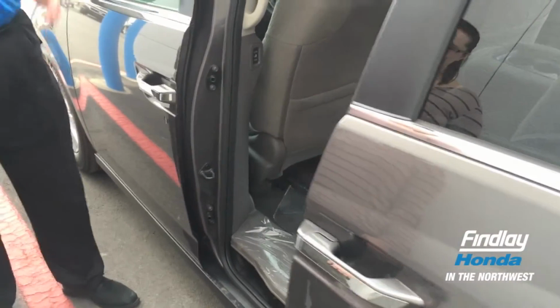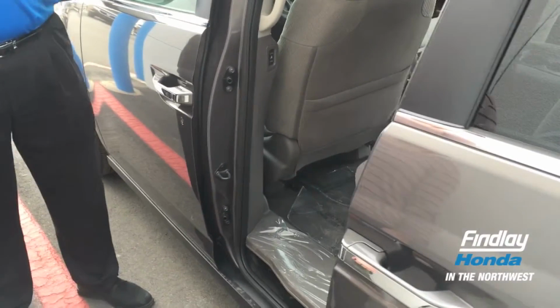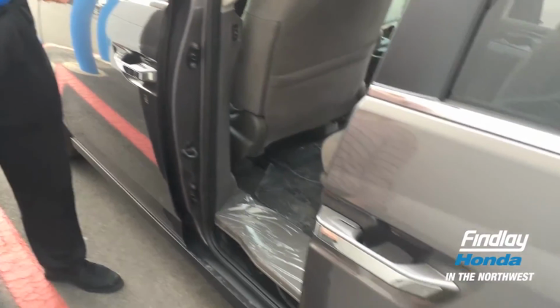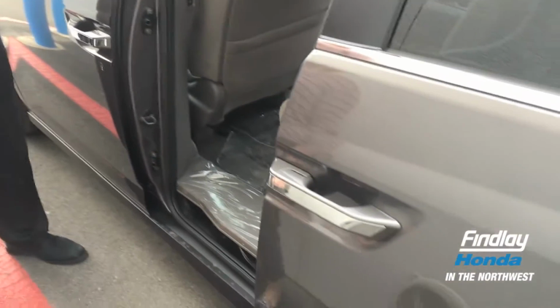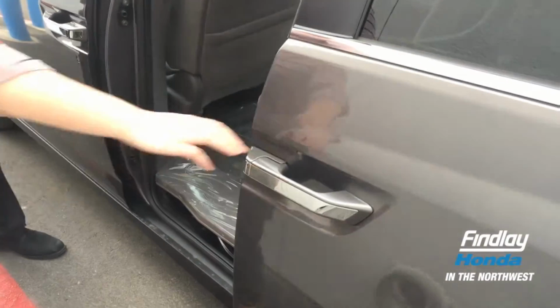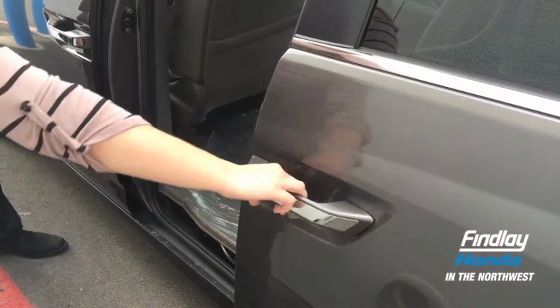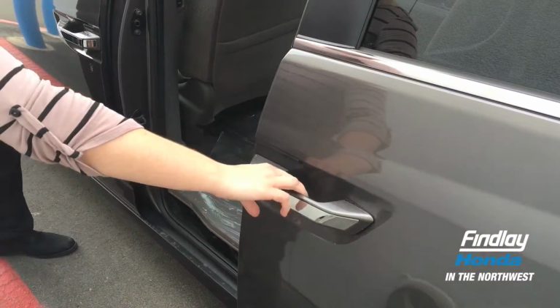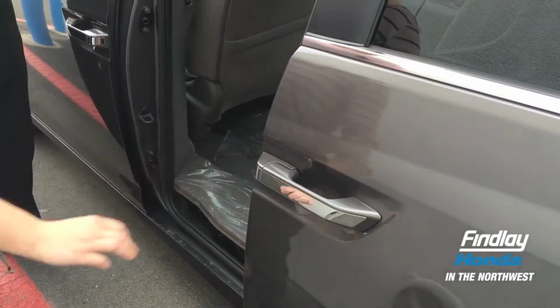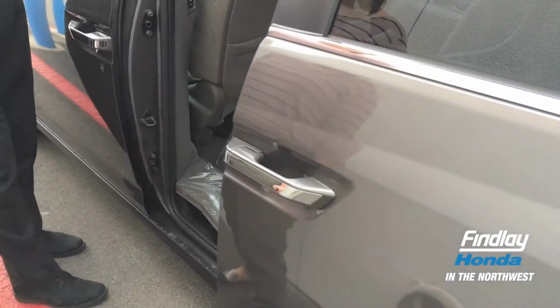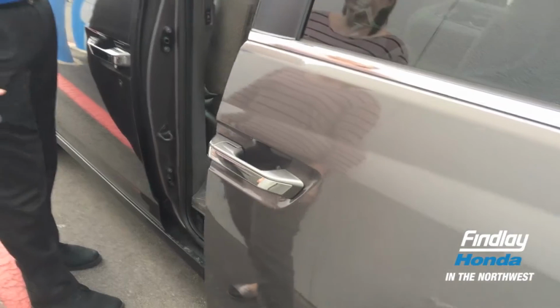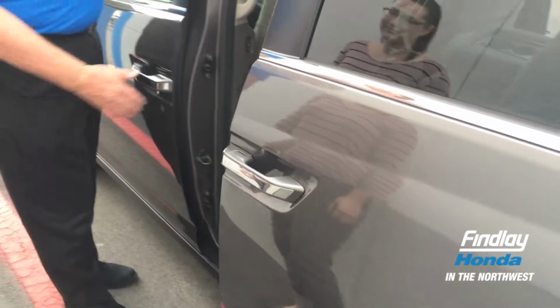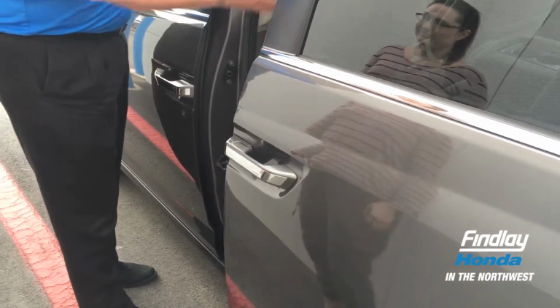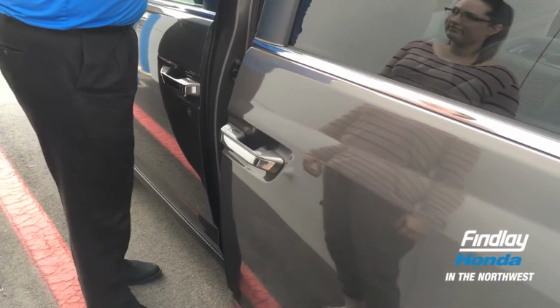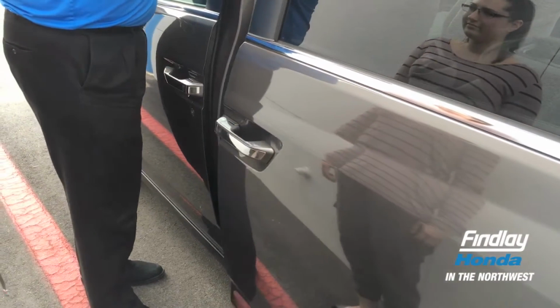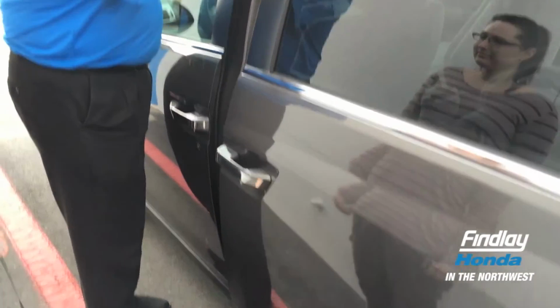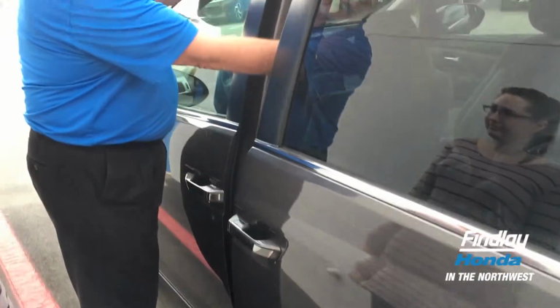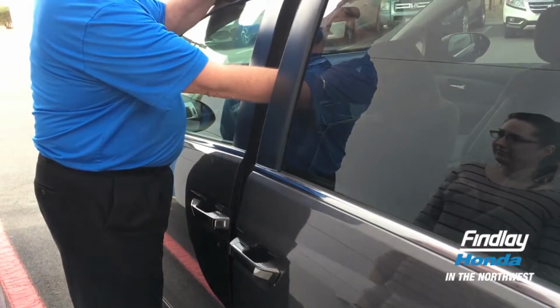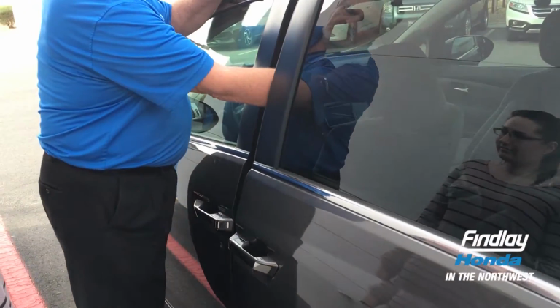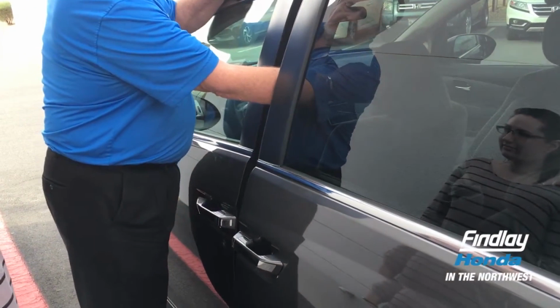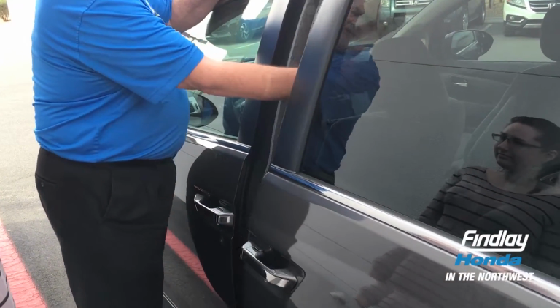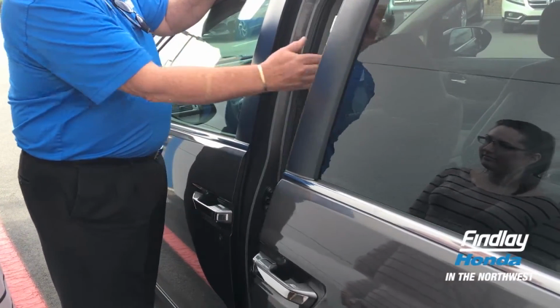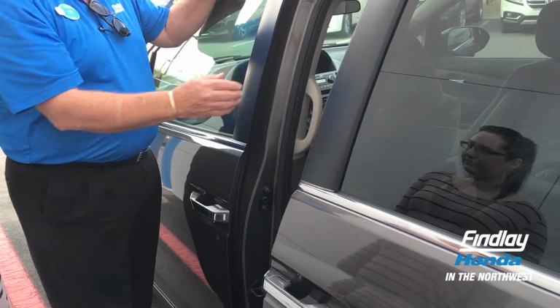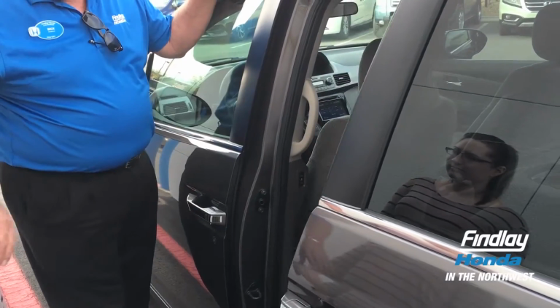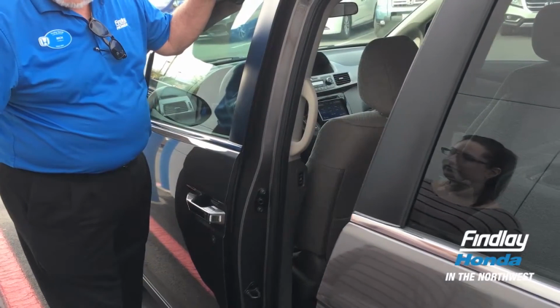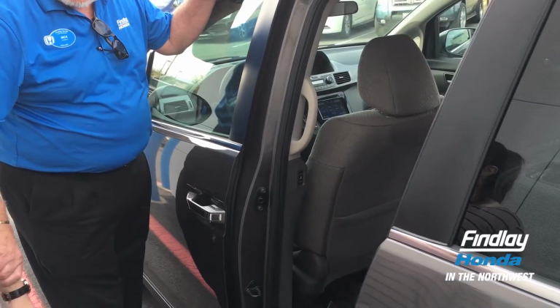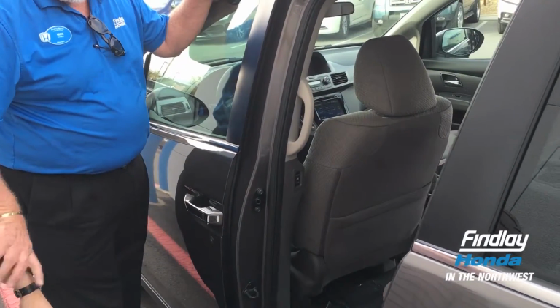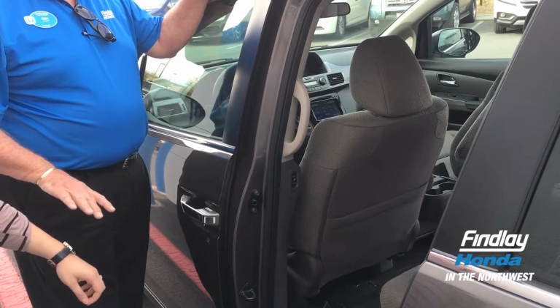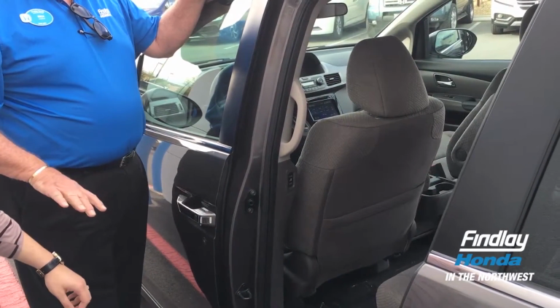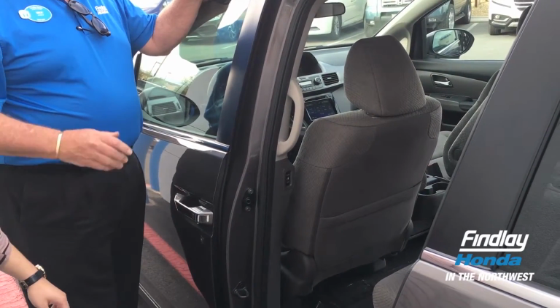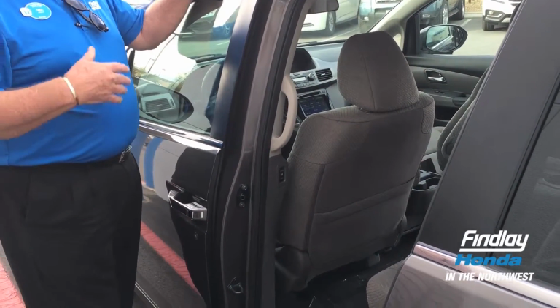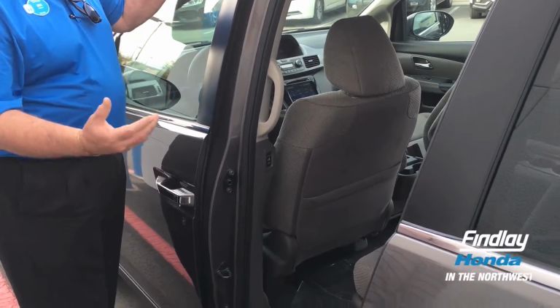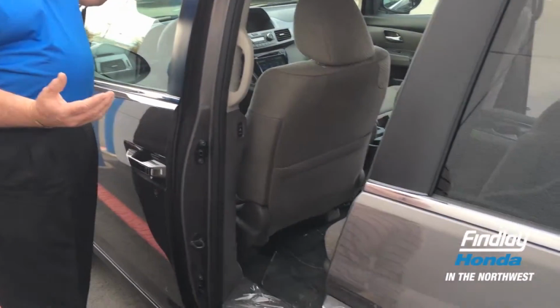Now, give it another yank and close it. As you let it close, it's designed not to hurt a kid as it closes. So if I use my arm as an example, it'll close down and it'll pinch very lightly — kind of like that — and let go, just a sign not to injure a kid.